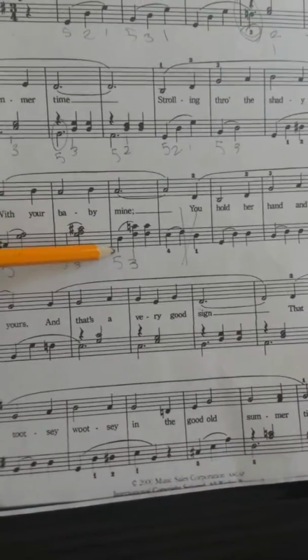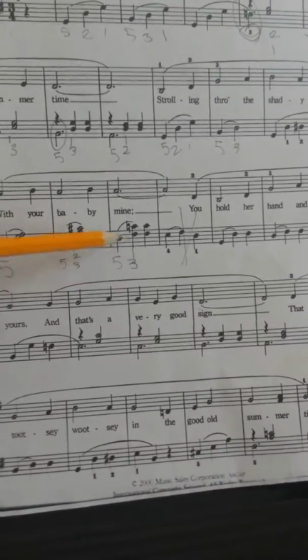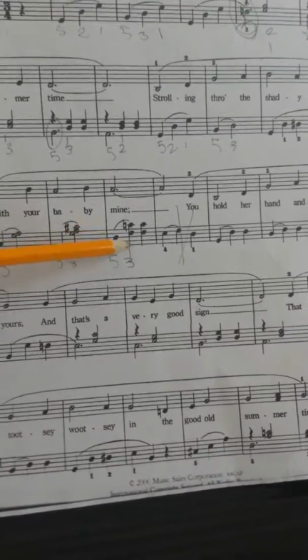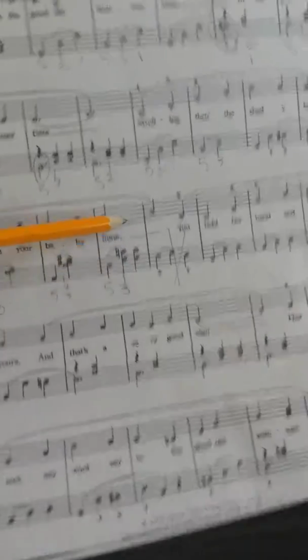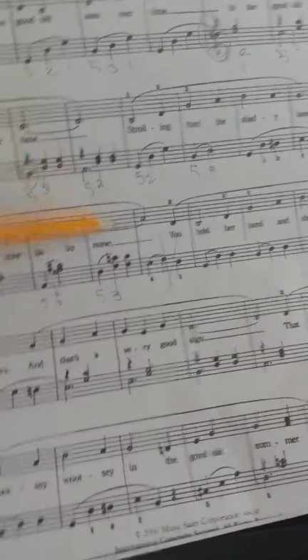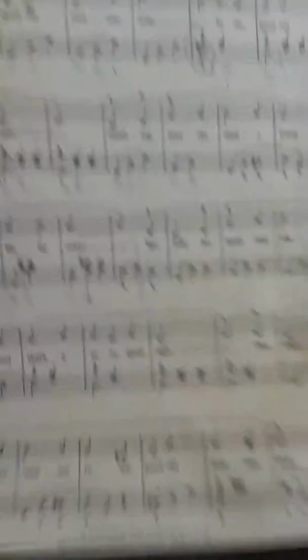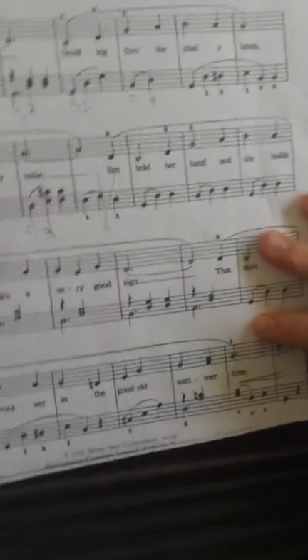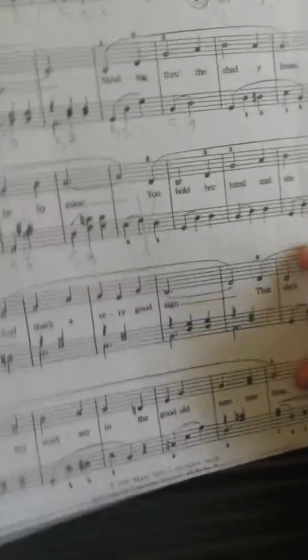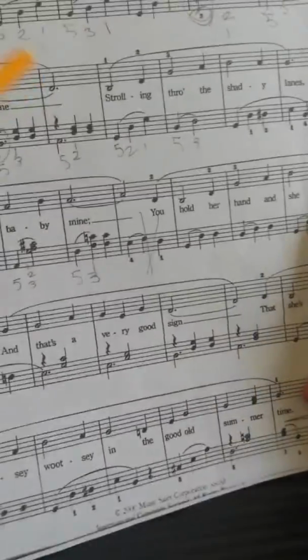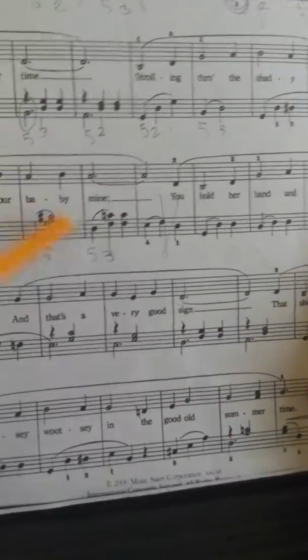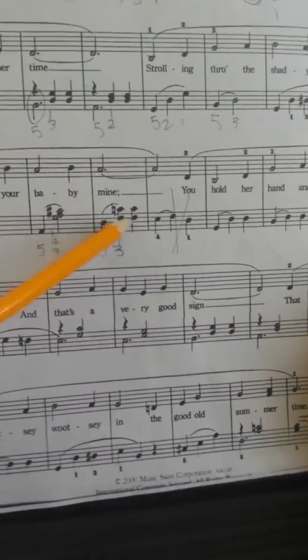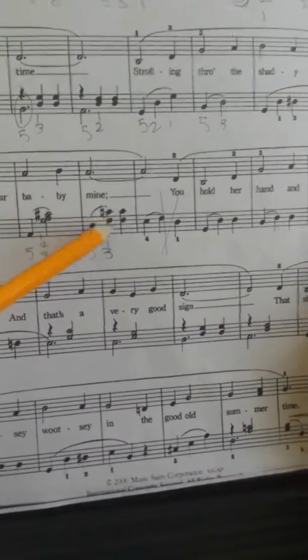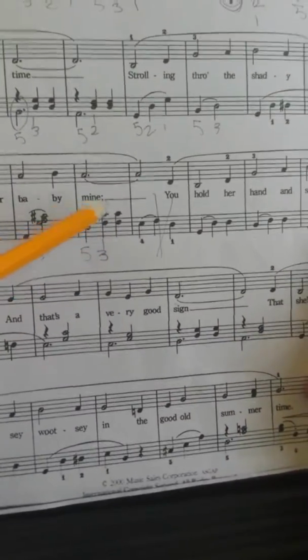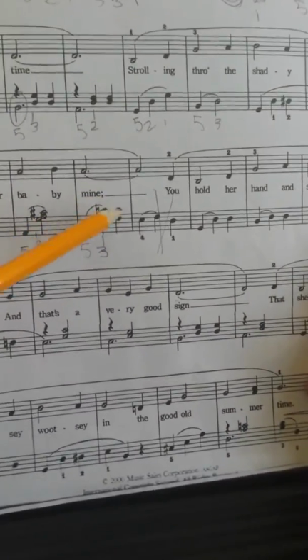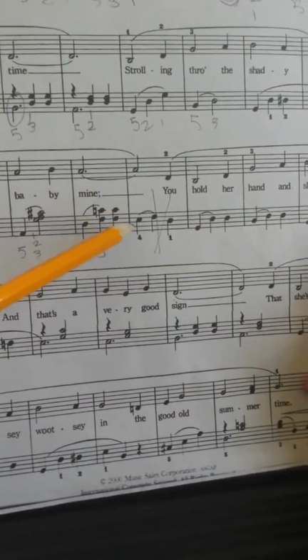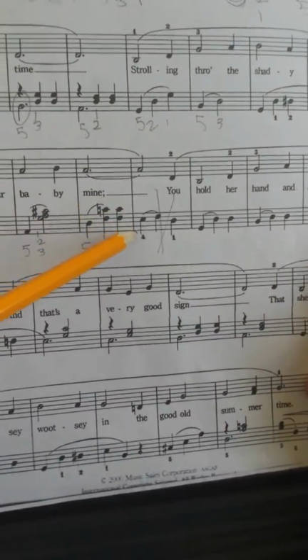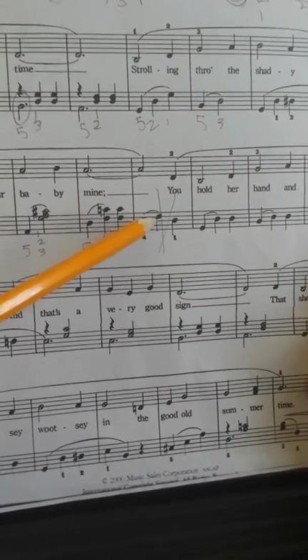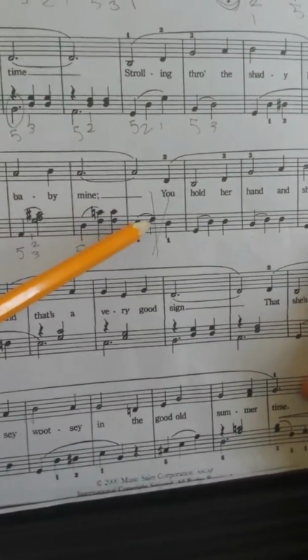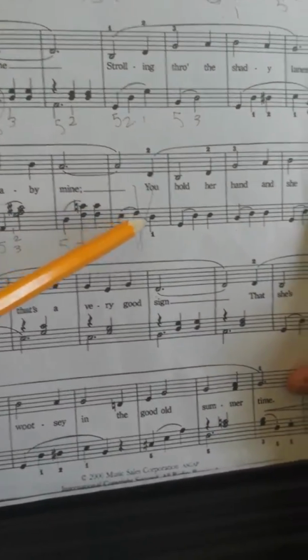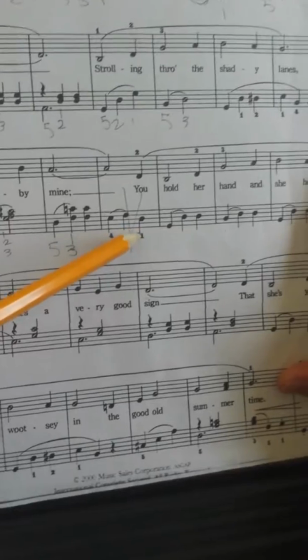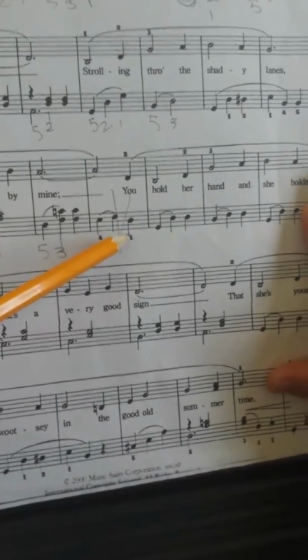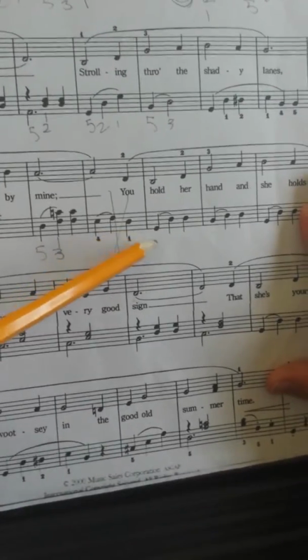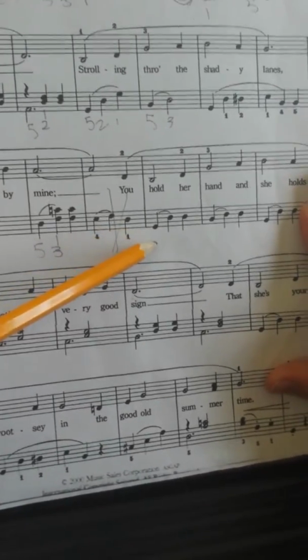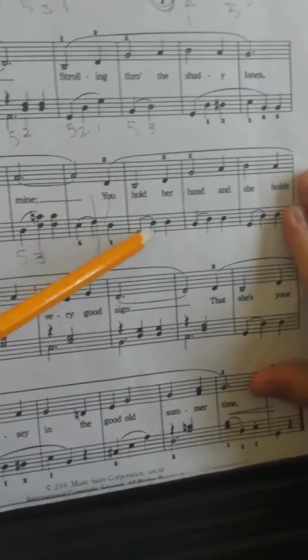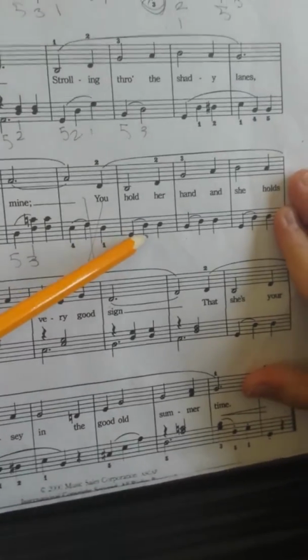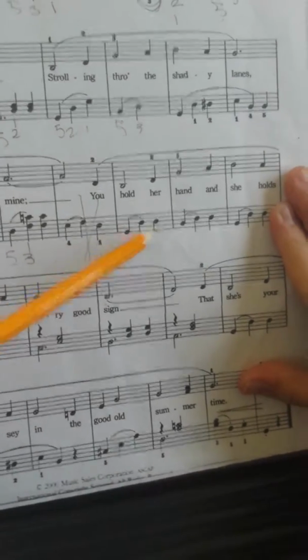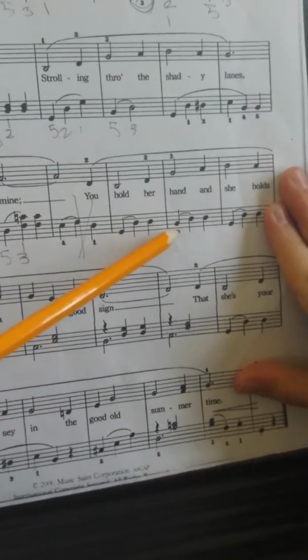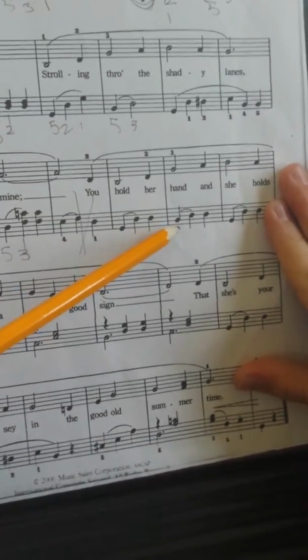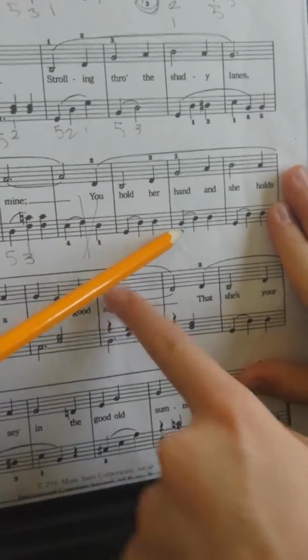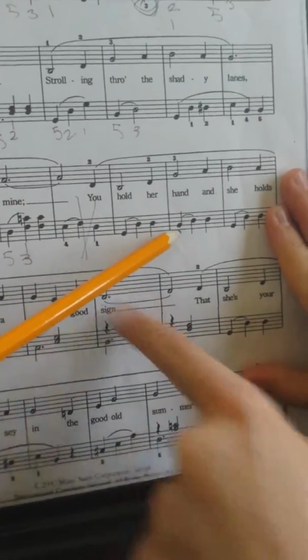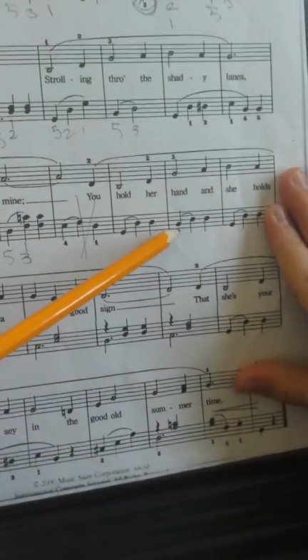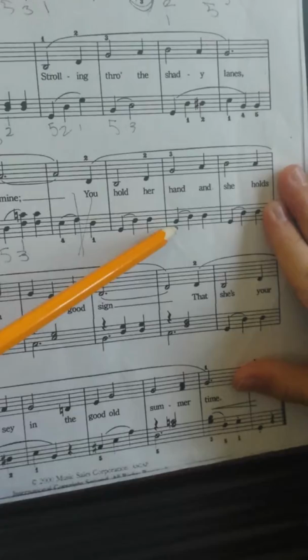Then we have D, F sharp, C natural. F sharp, C natural, E, F sharp. Then we have D, G, D, D. I think we only got up to here, but we're going to keep going.